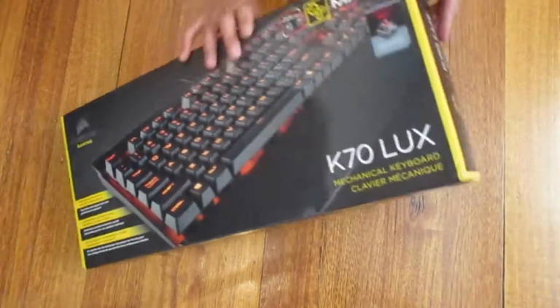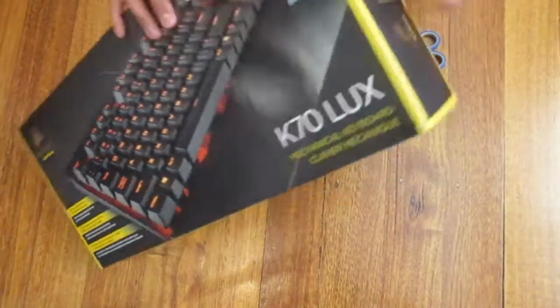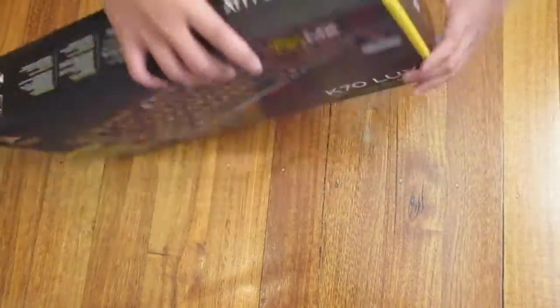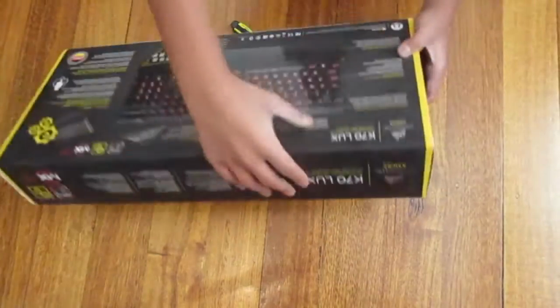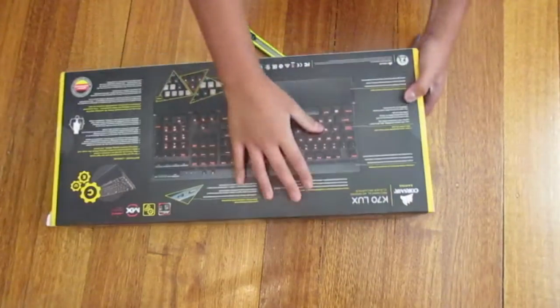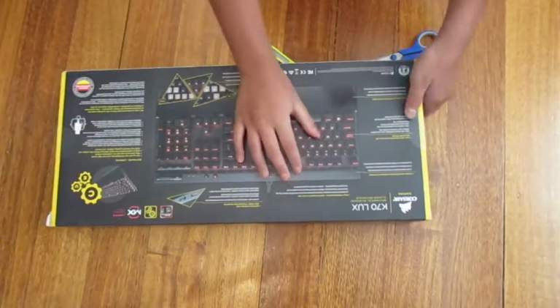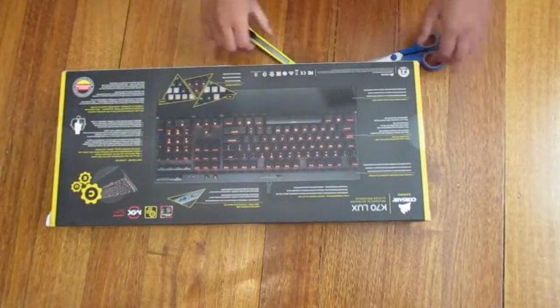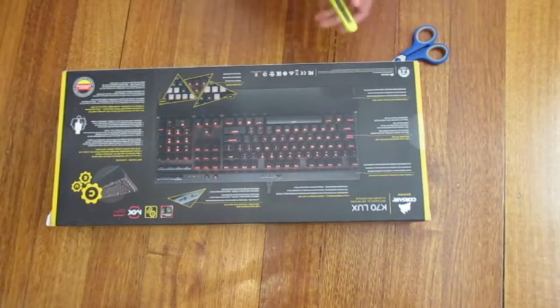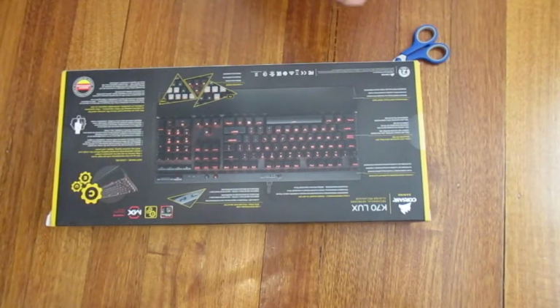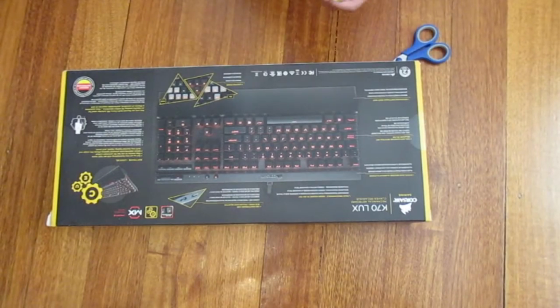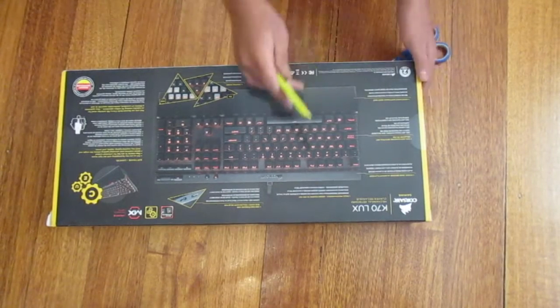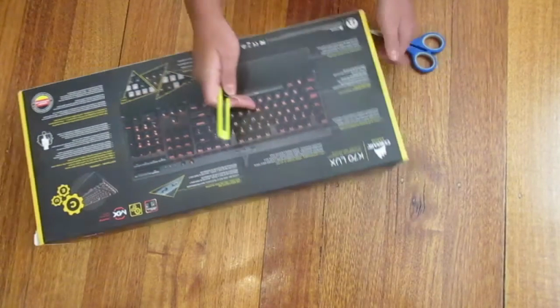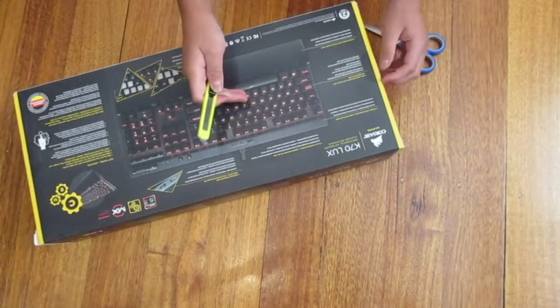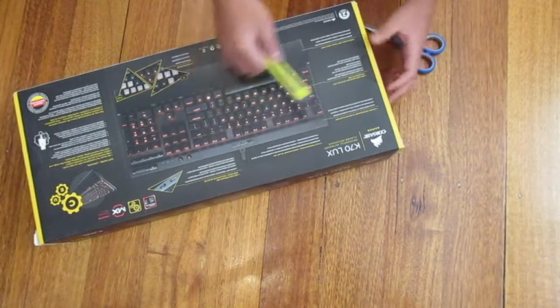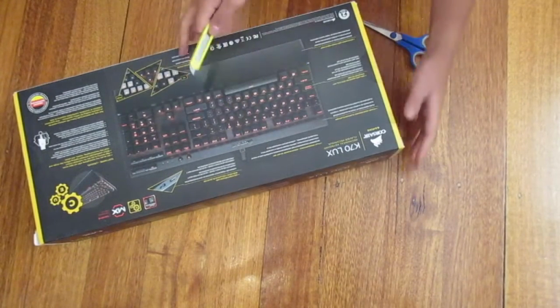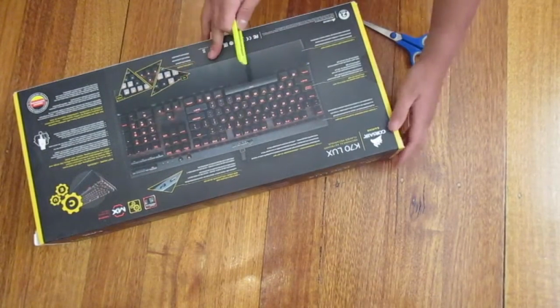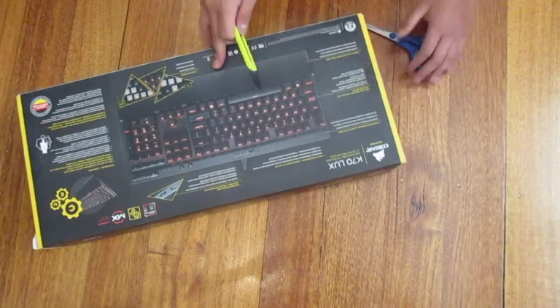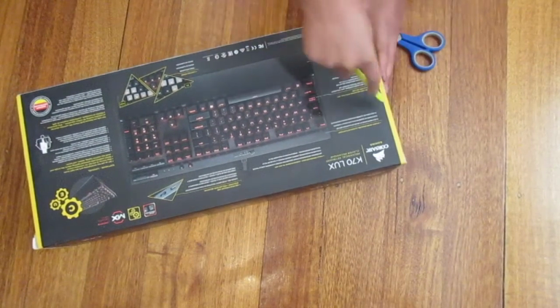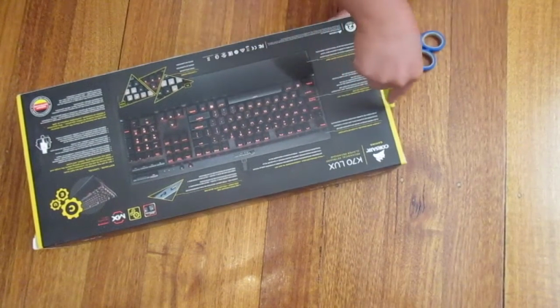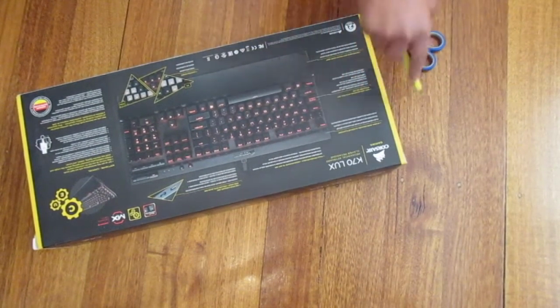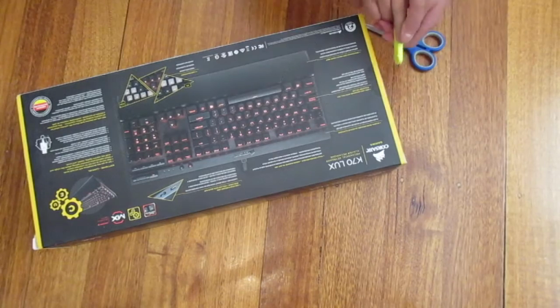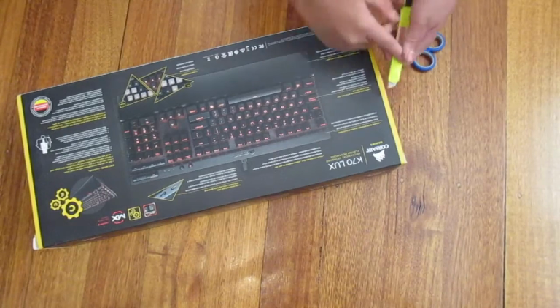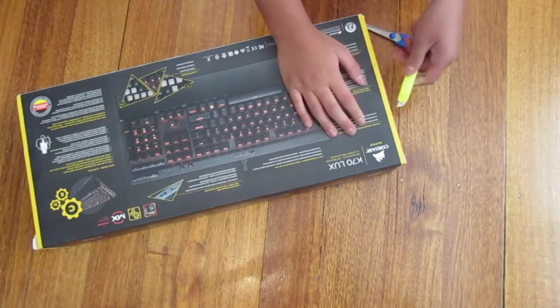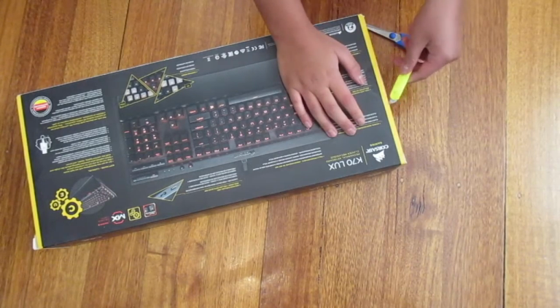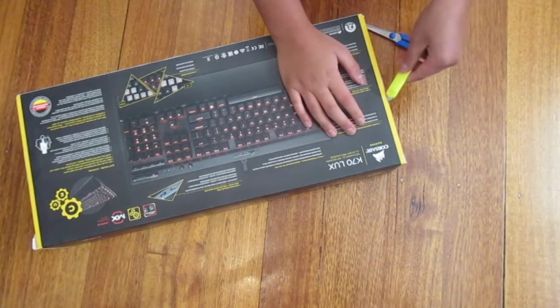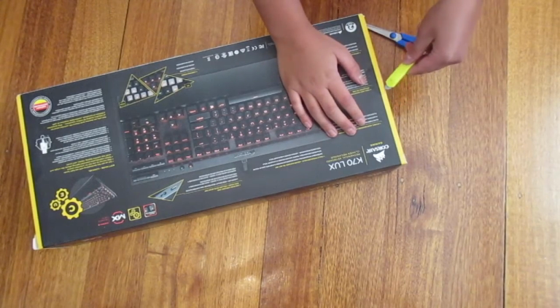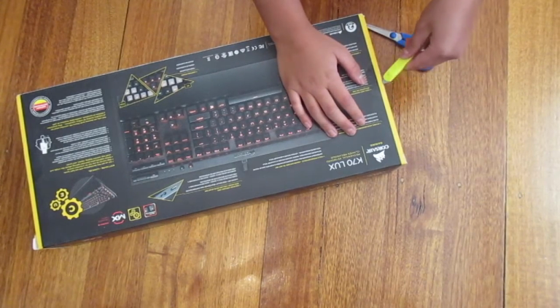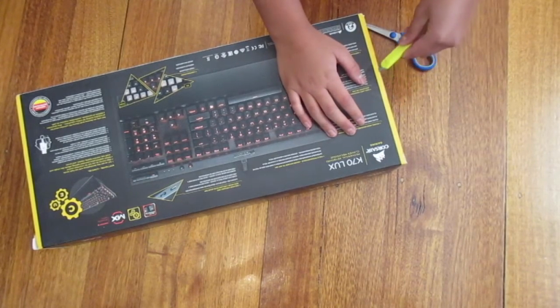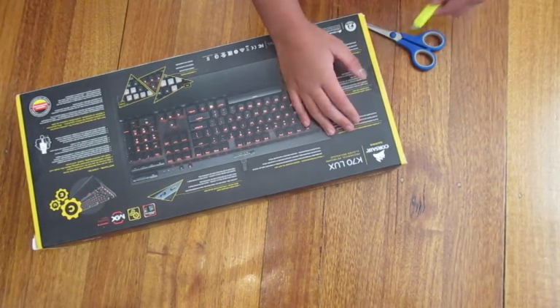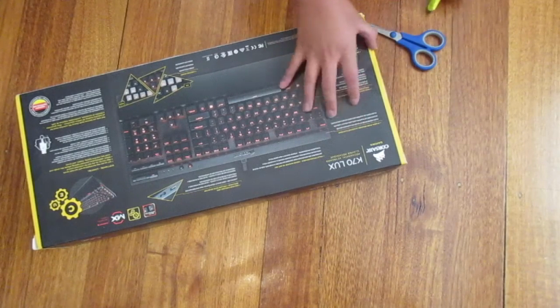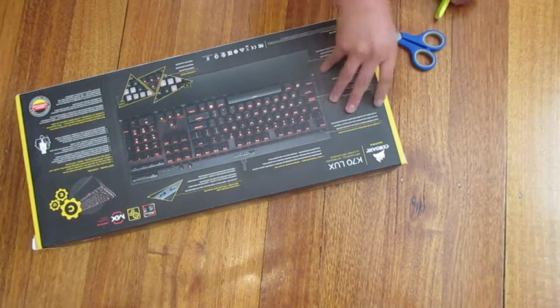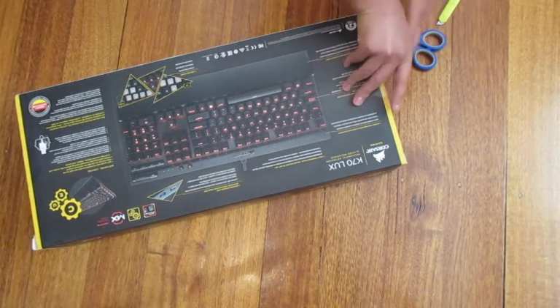Okay, so I'm just going to try and unbox it. I'm not going to show my face — it's a face reveal. I don't know what to do. I'm just going to use this blade here. Precision is the key.